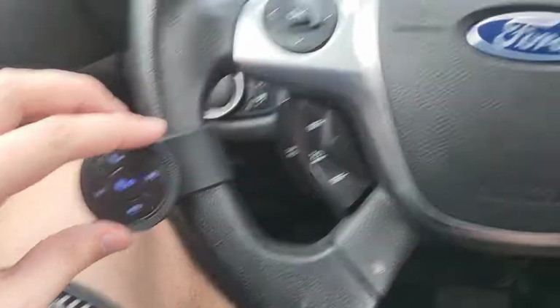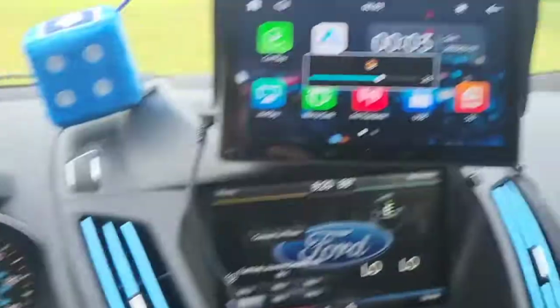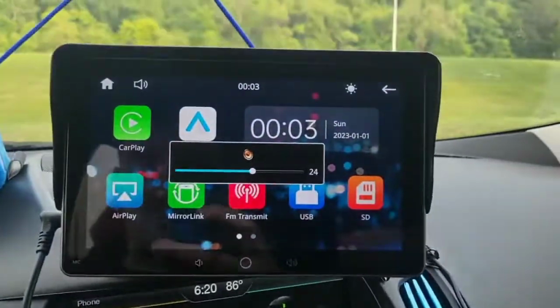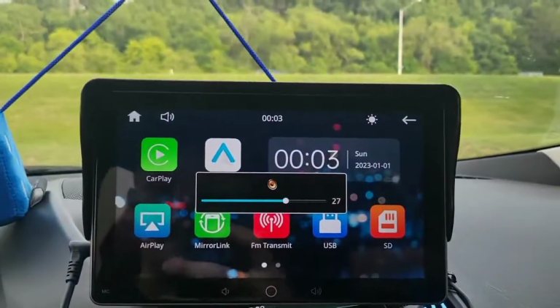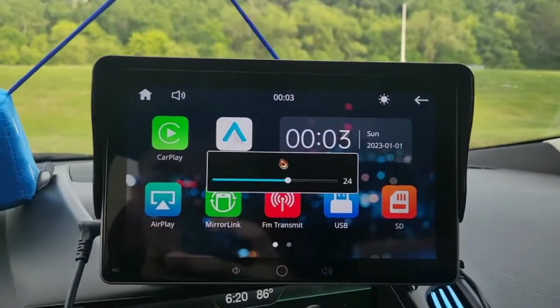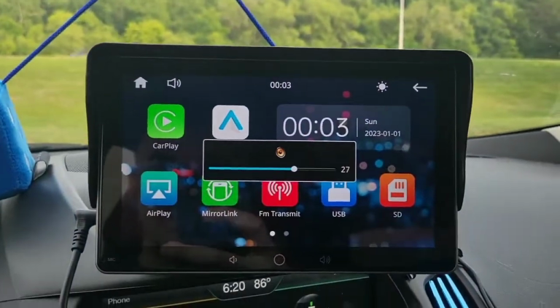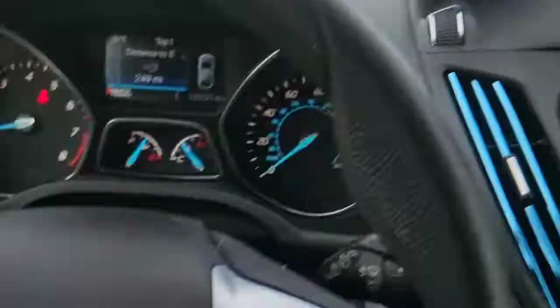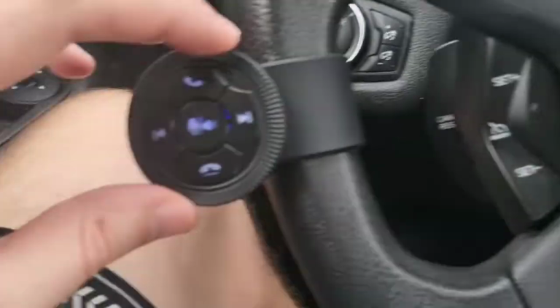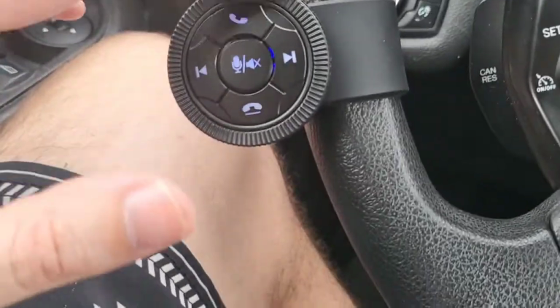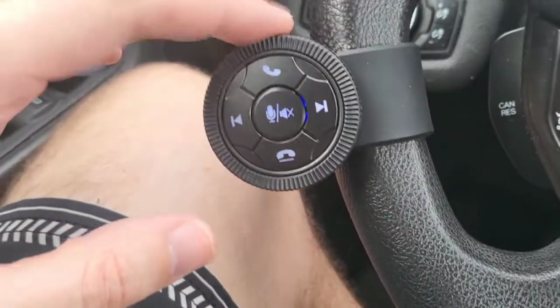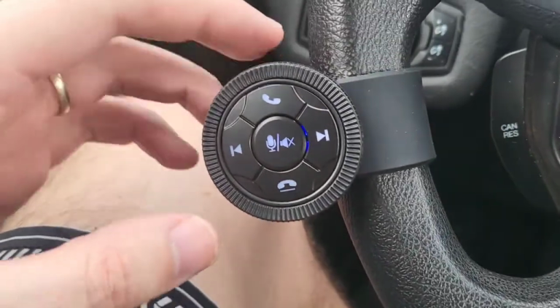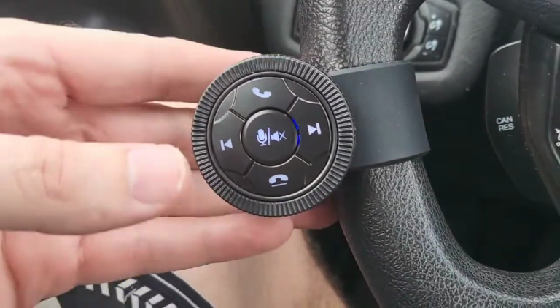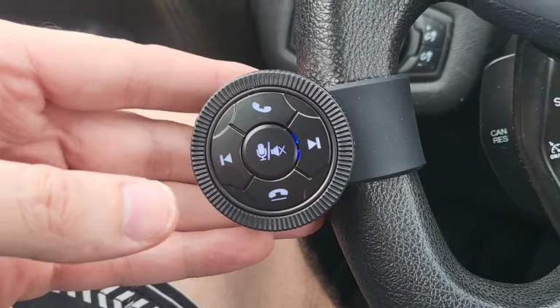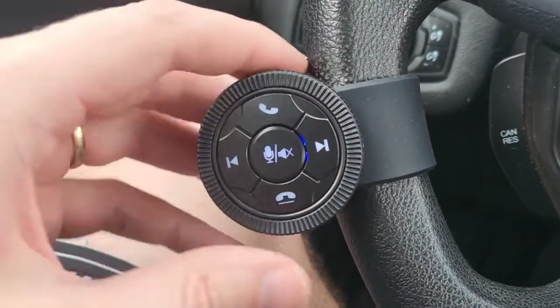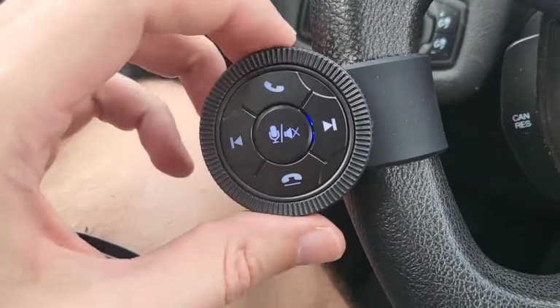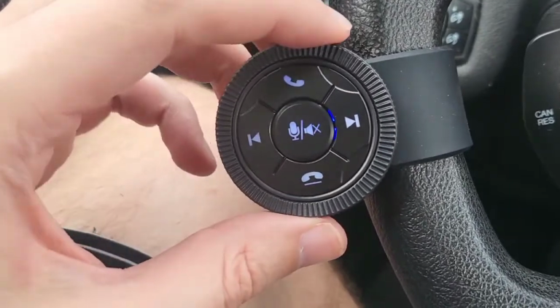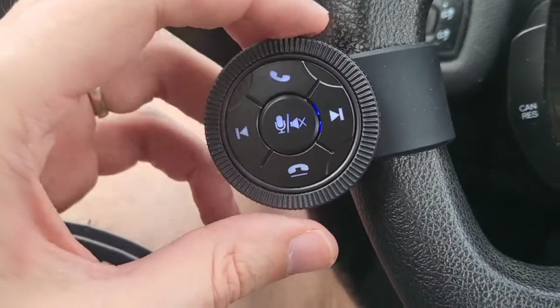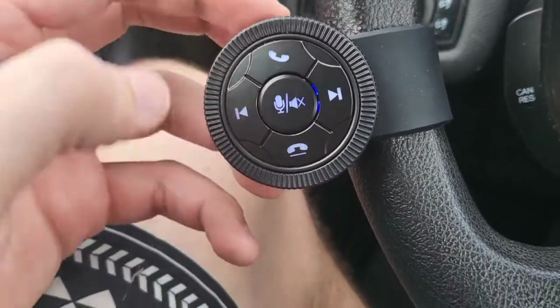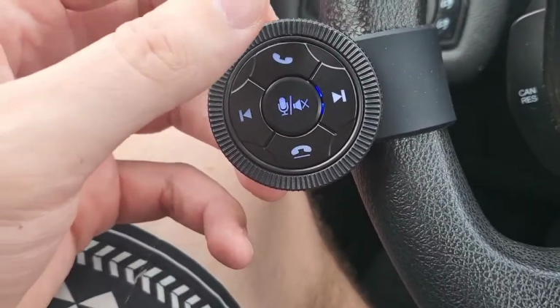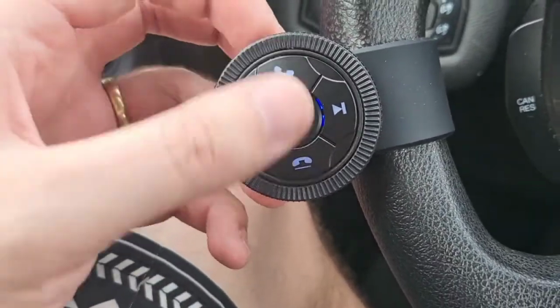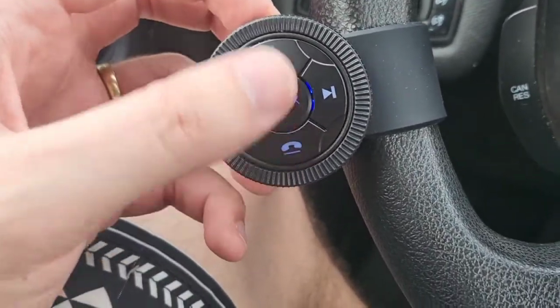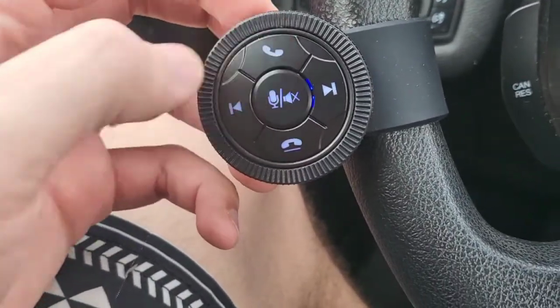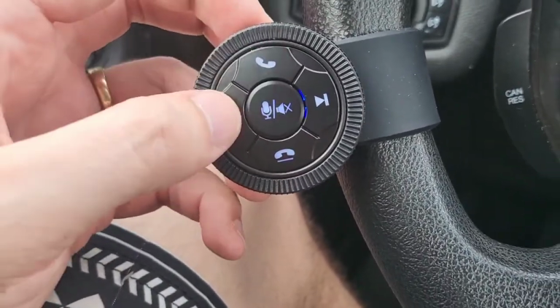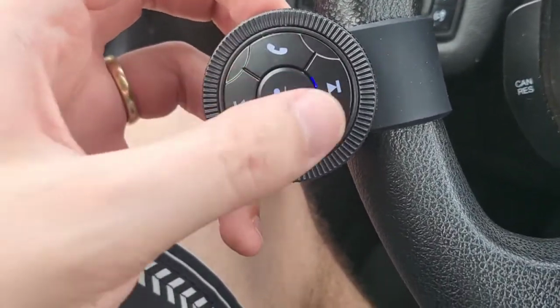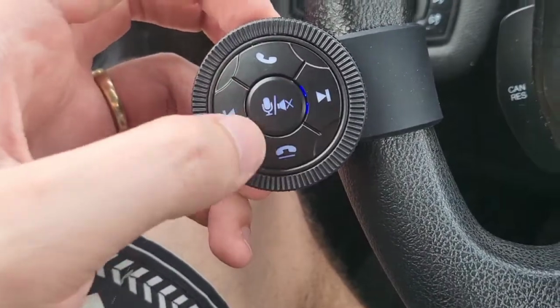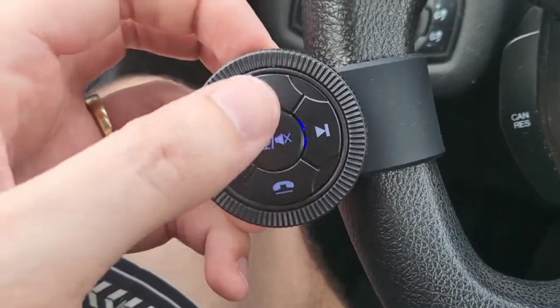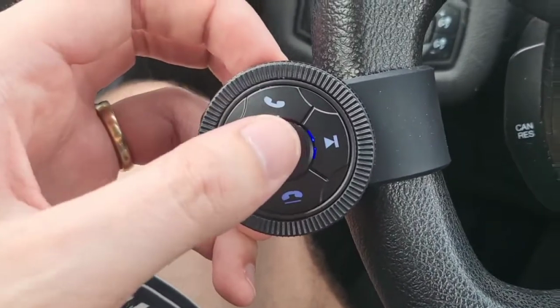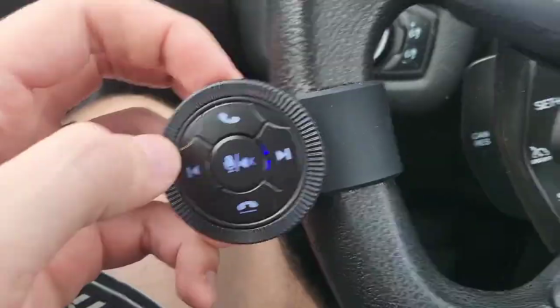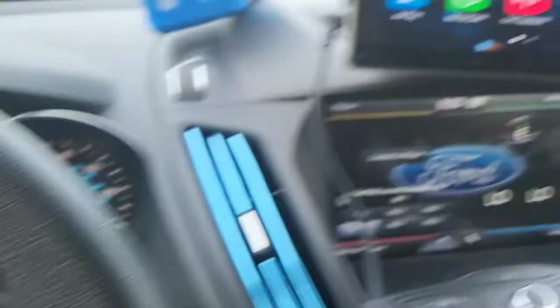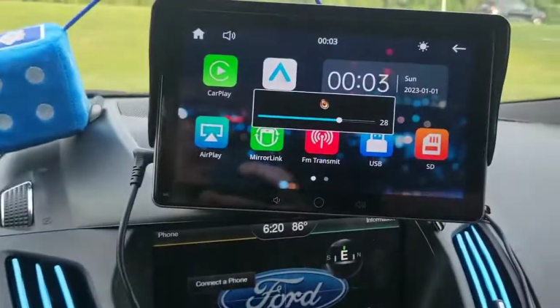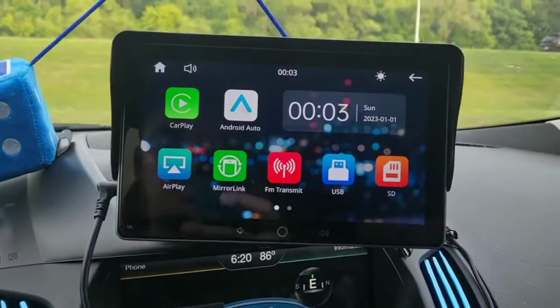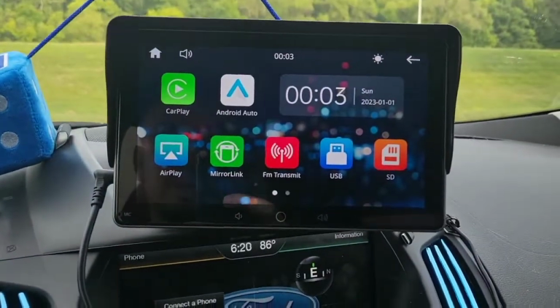We've got the volume toggle right there. This was pre-loaded with batteries — I just pulled out a tab so the battery would start being used. You can do phone calls, skip tracks, and mute the mic from here.